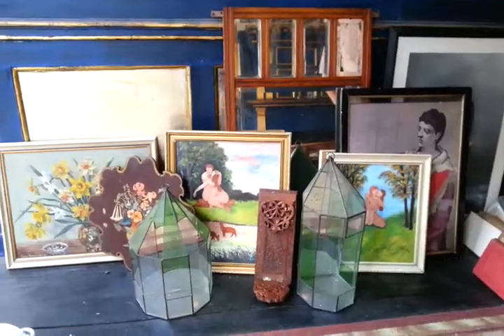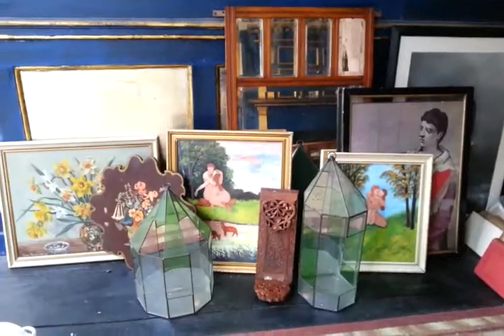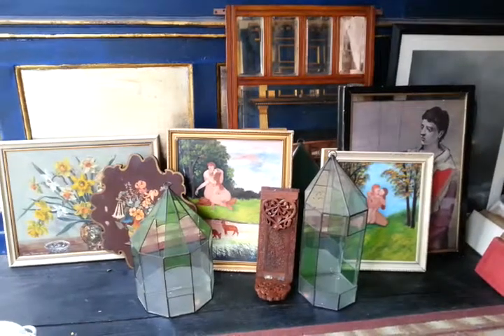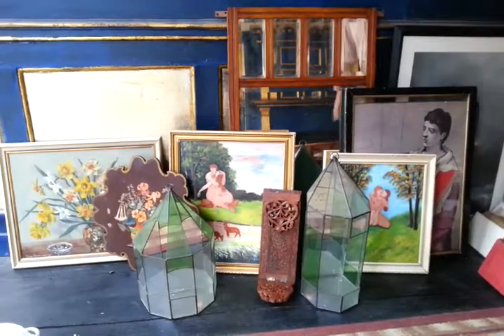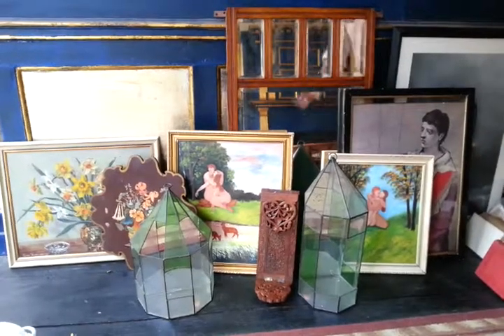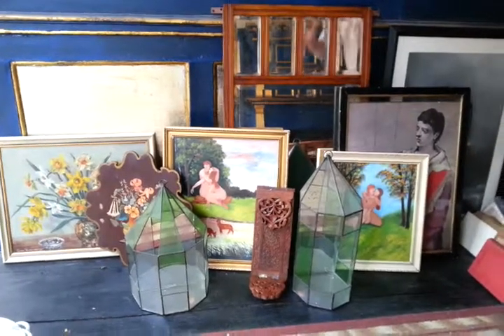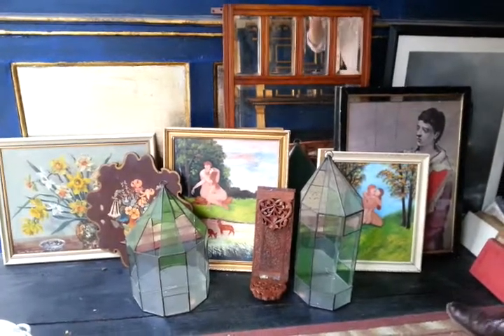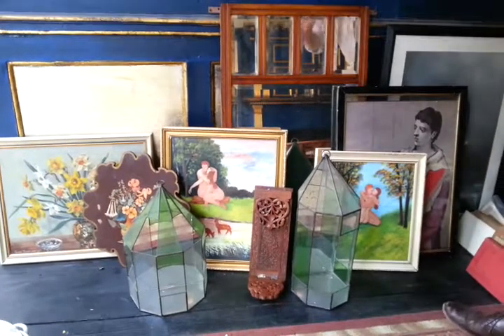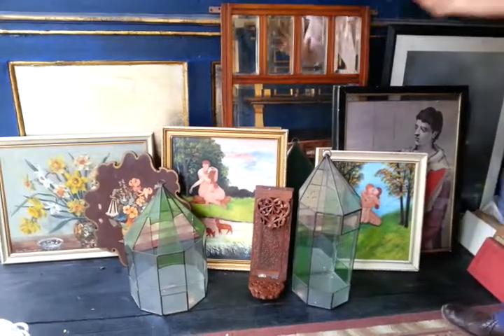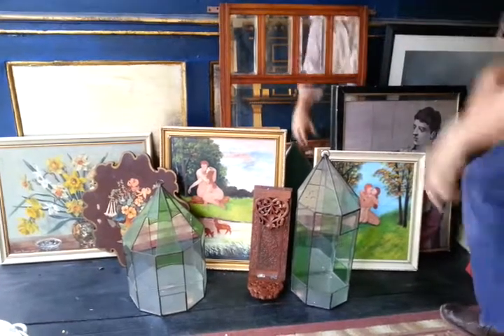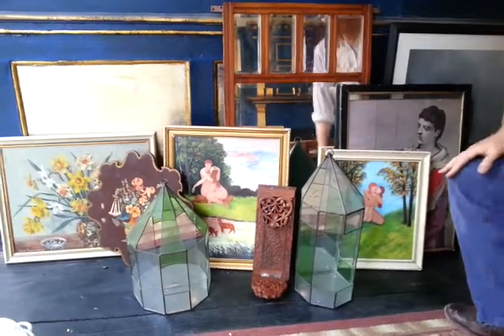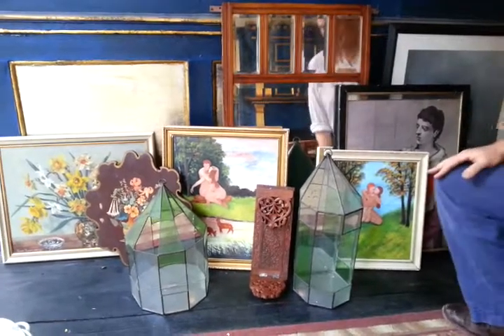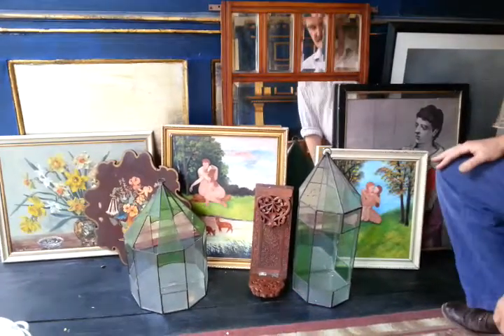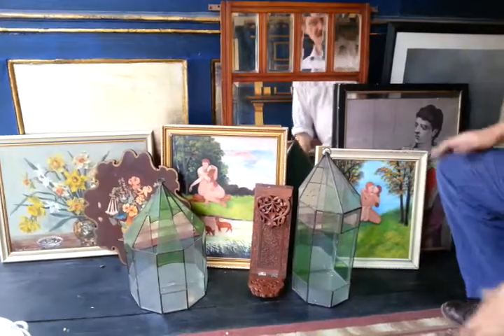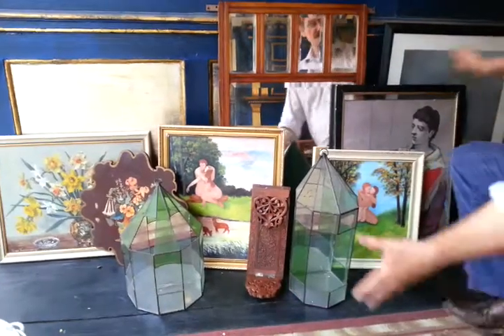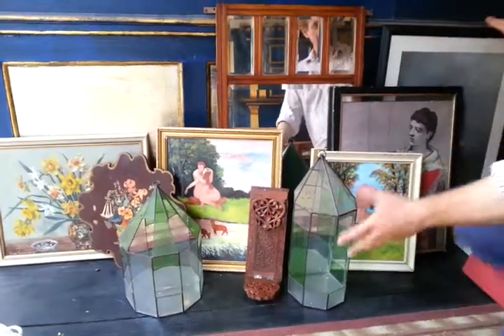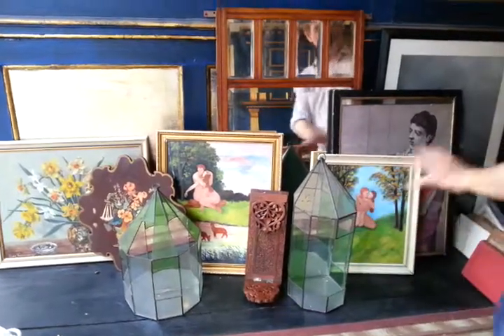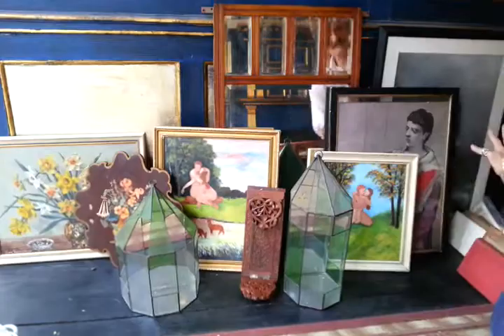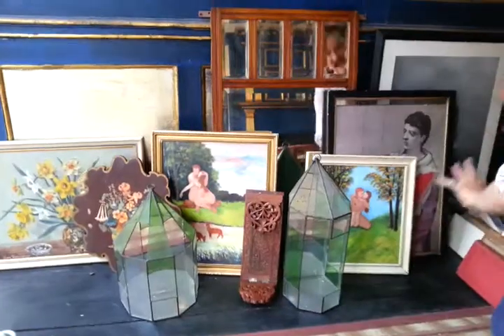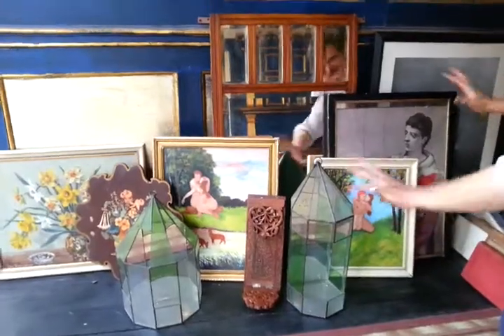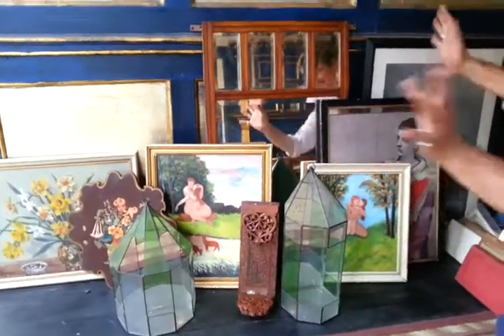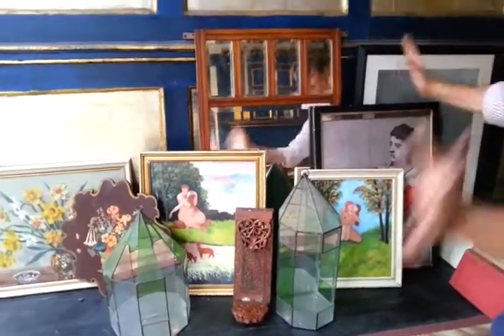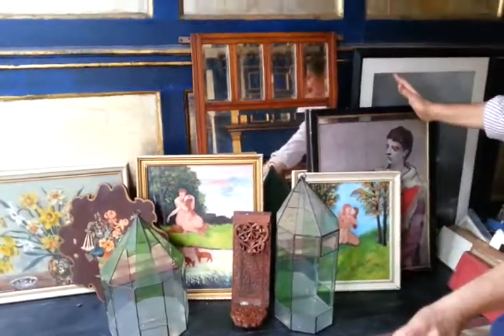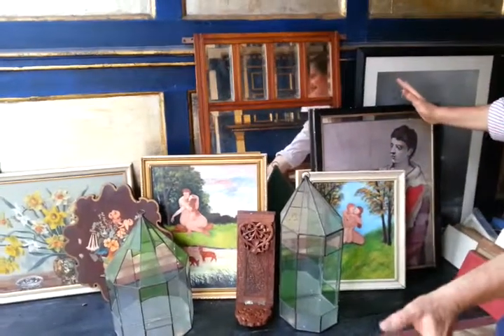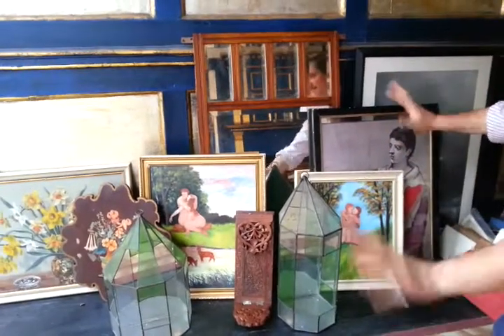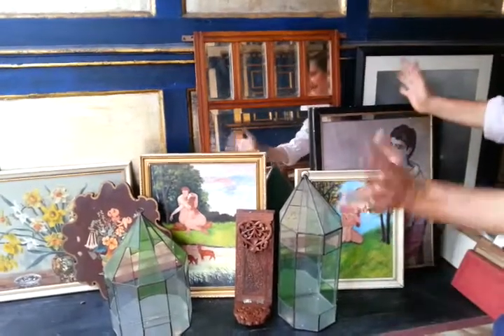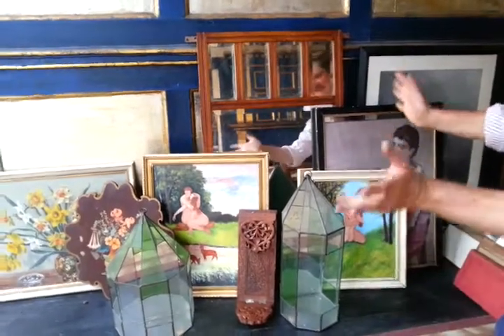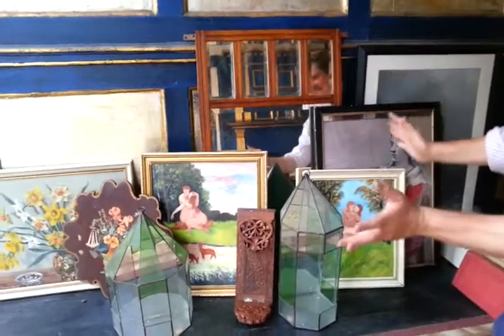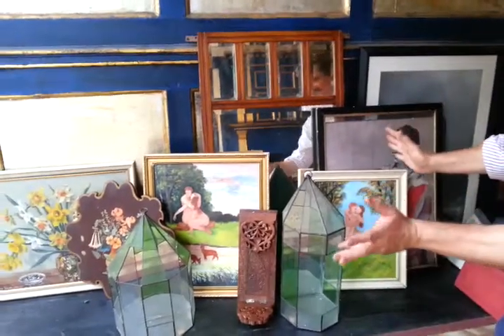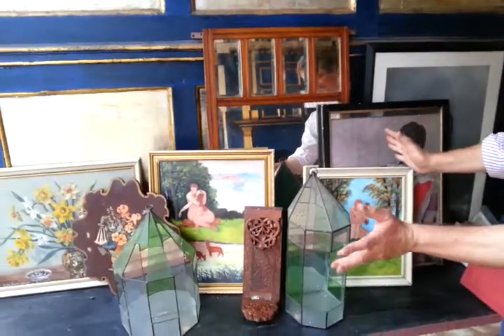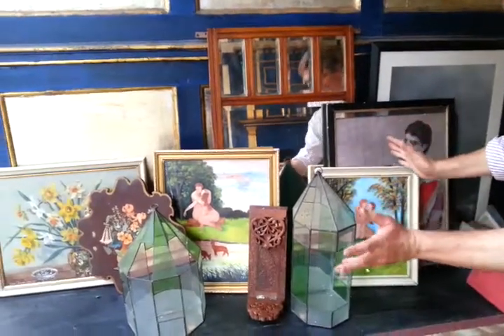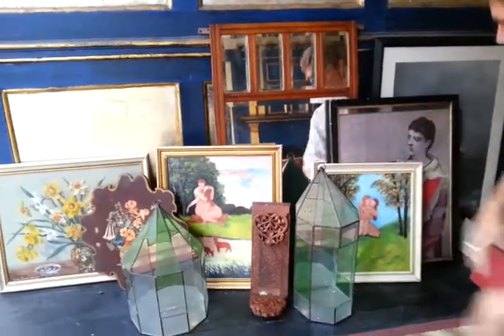Right, ladies and gentlemen, we're clearing the attic of a house in Spitalfields, London. These are ten sort of random wall-hanging items, mostly.